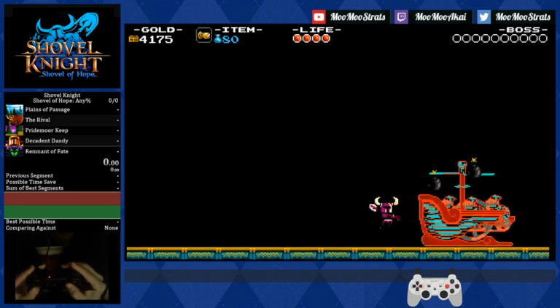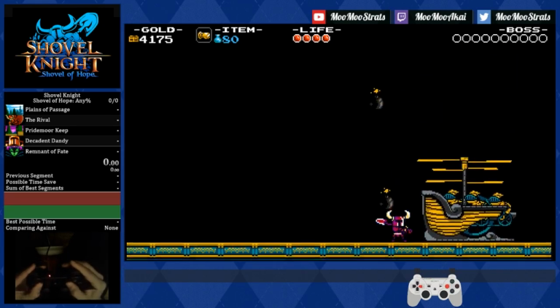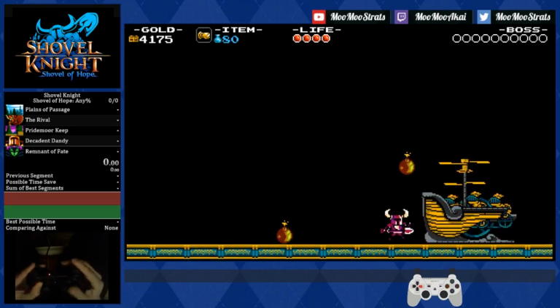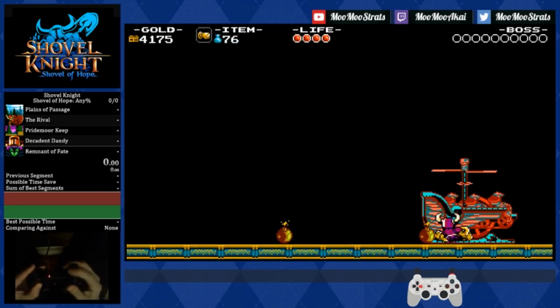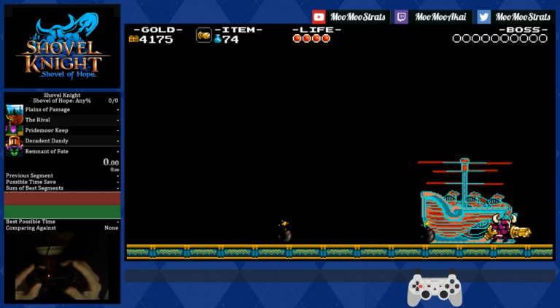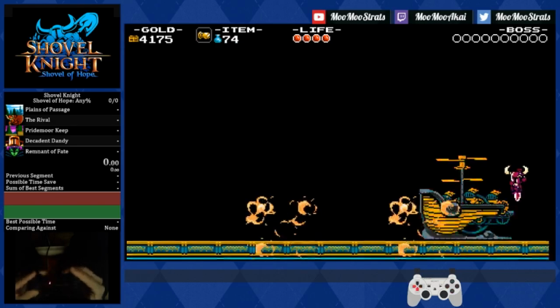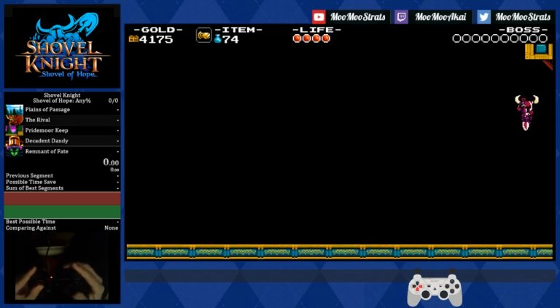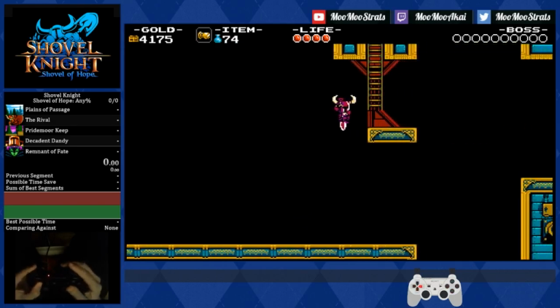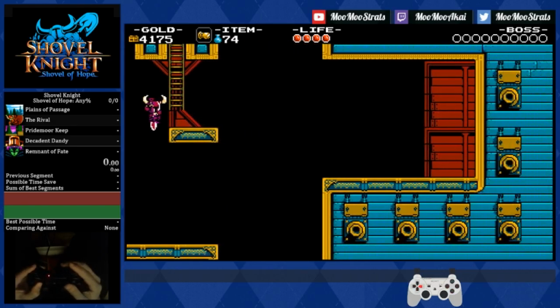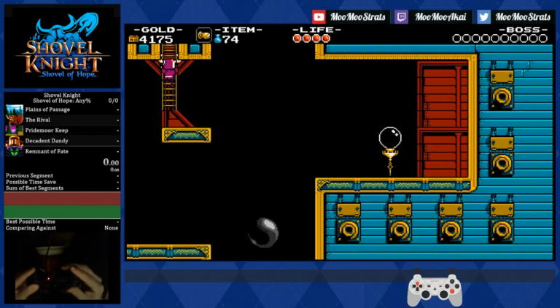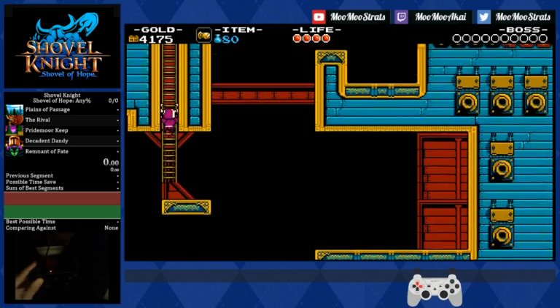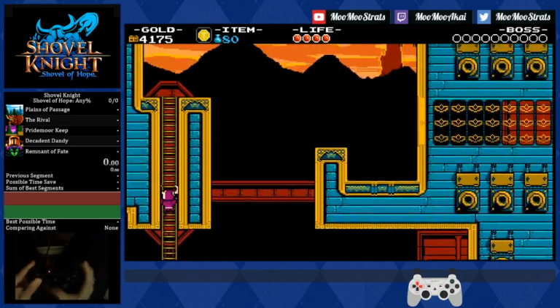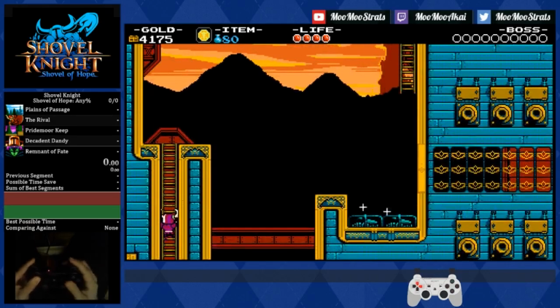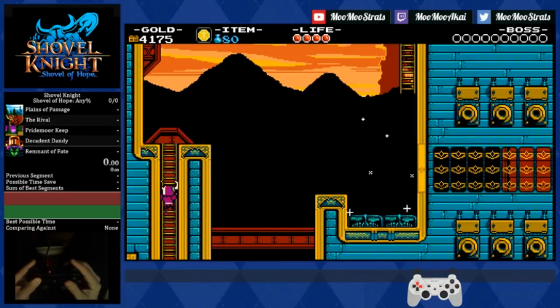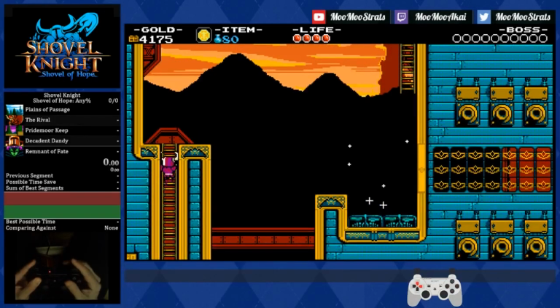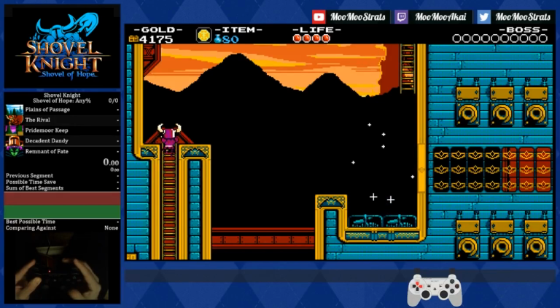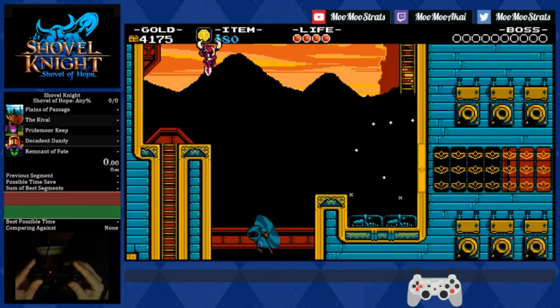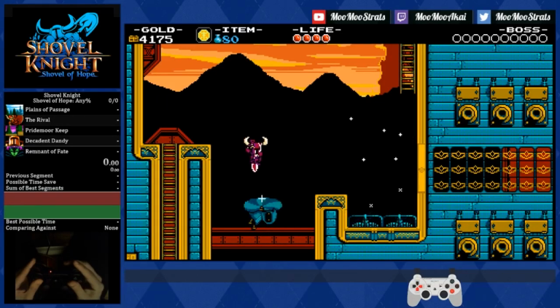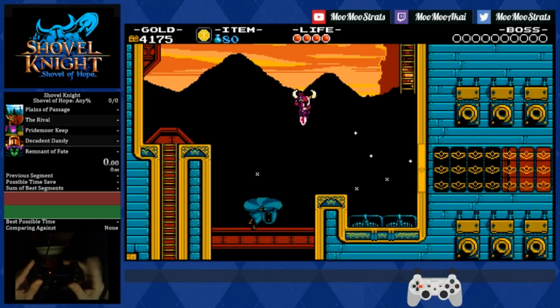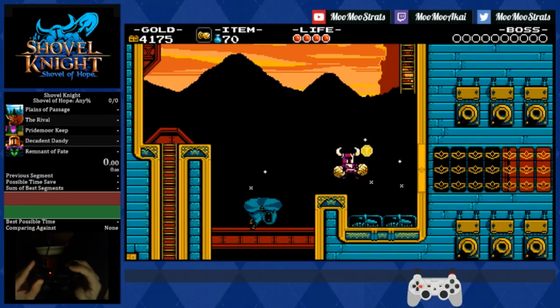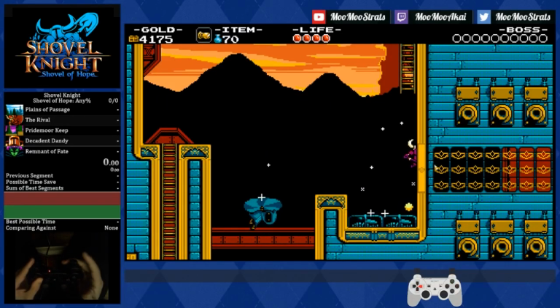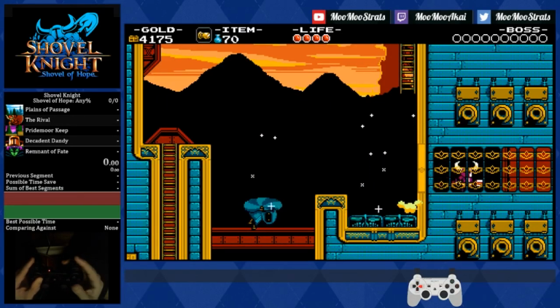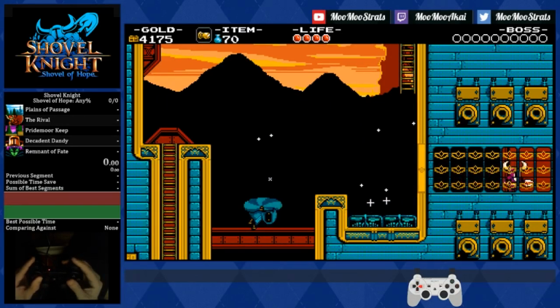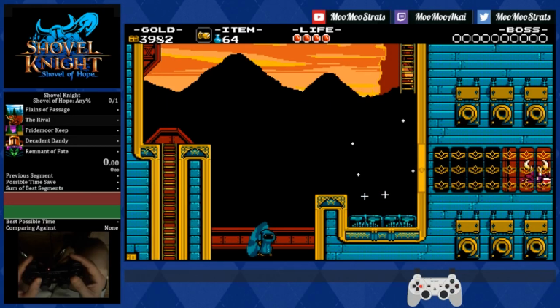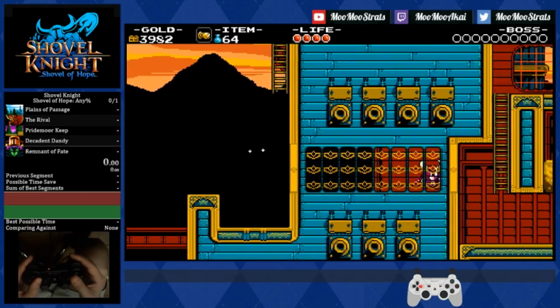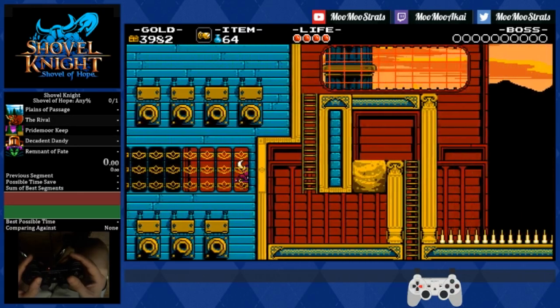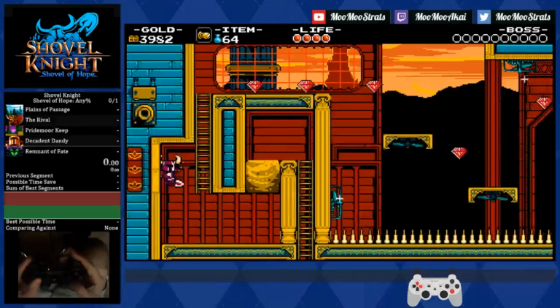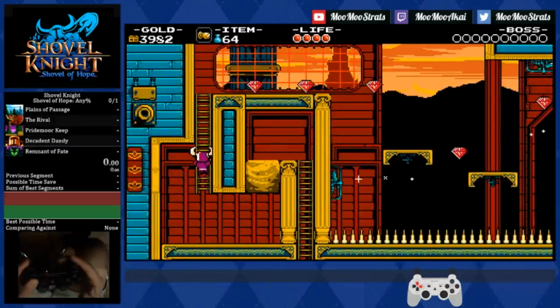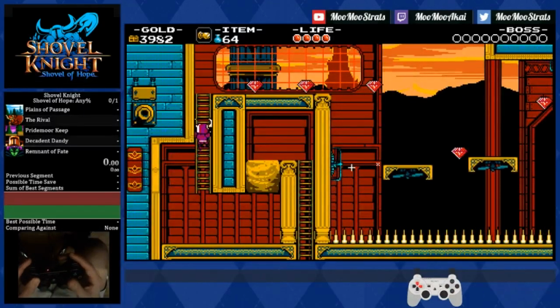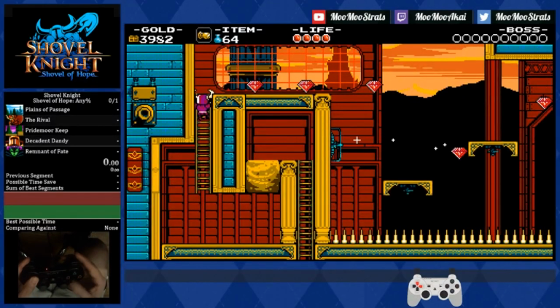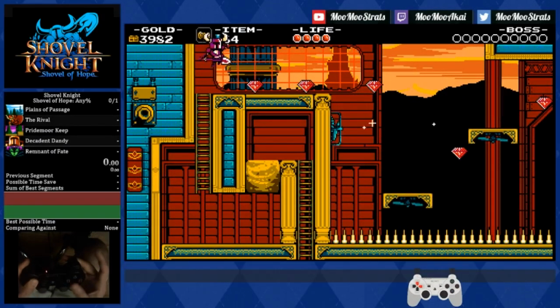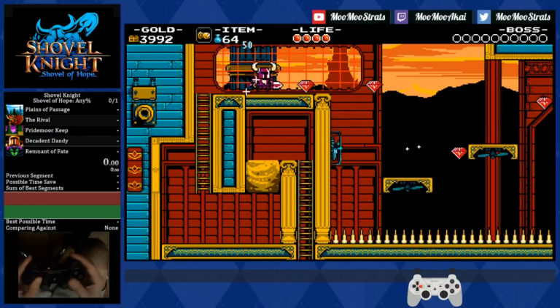Speaking of difficult things to do, this is the updated Quick Hill and Thingy Dropper, including the boat skips where you can grab this ladder. I will be showing off the alternative quick kills that don't use that, so if you want to know how to kill it quickly using the Chaos Orb or the Flare Wand, you can look forward to that later on in the video.